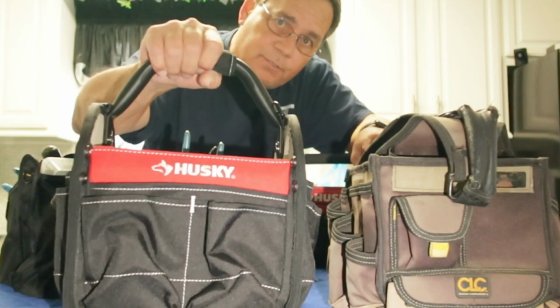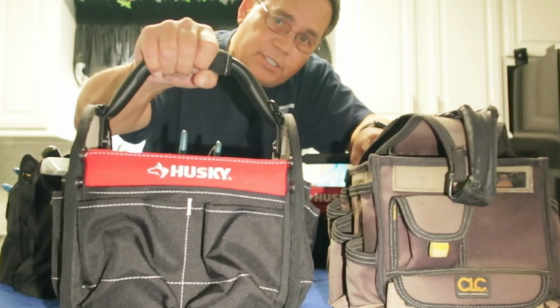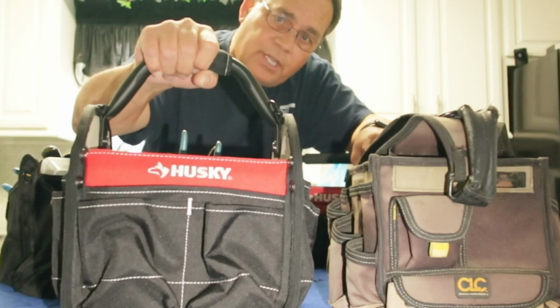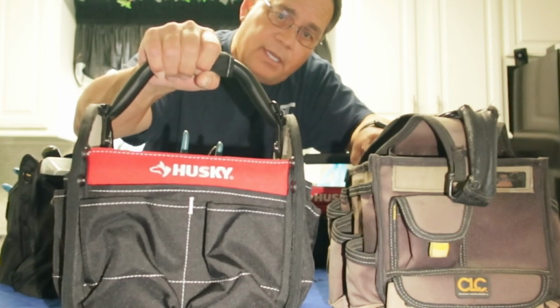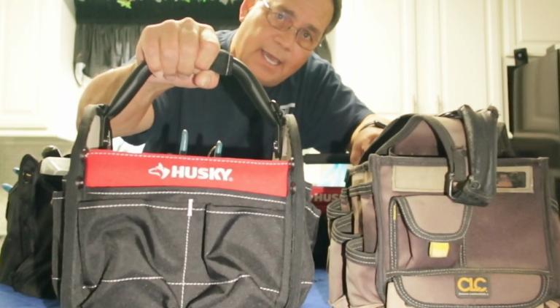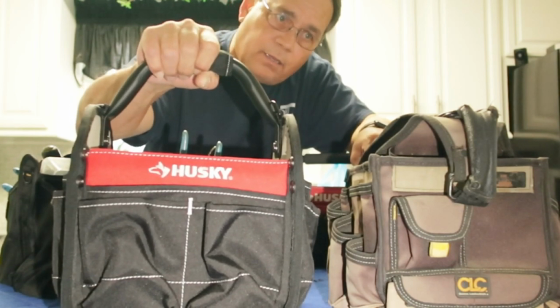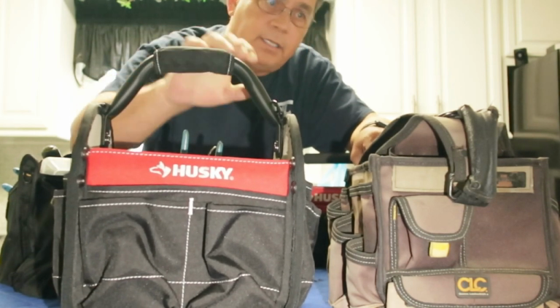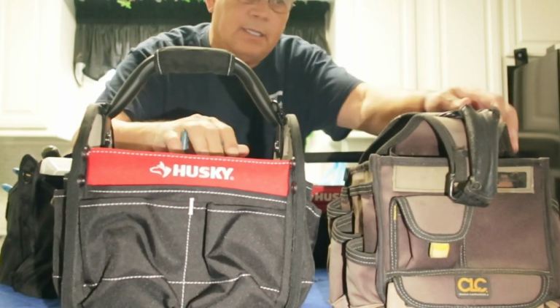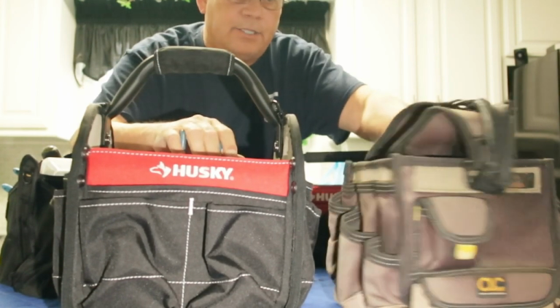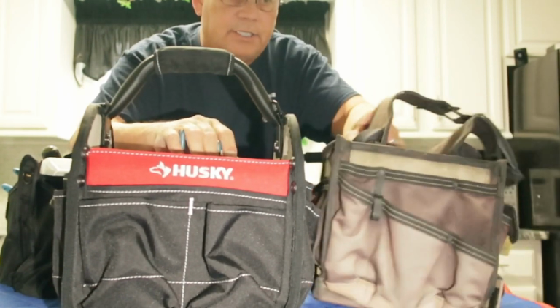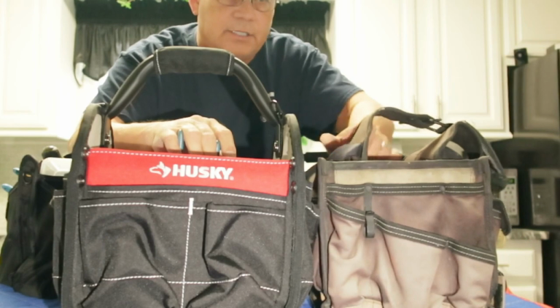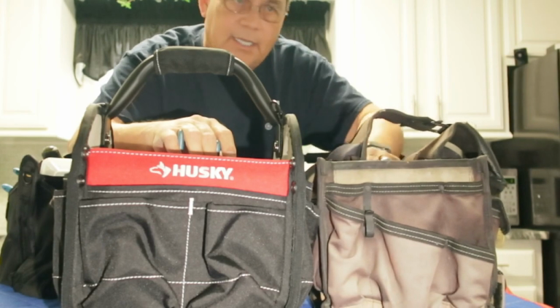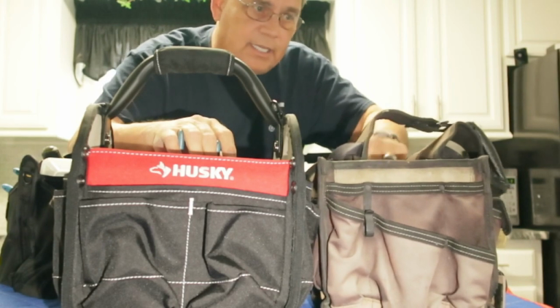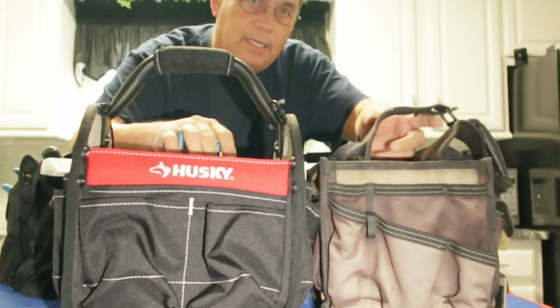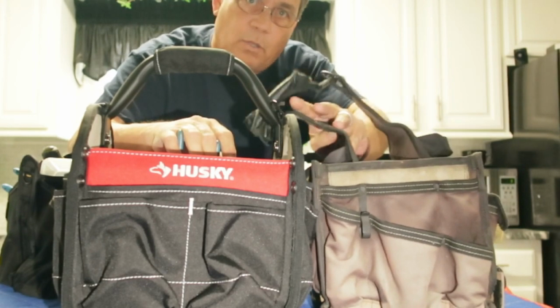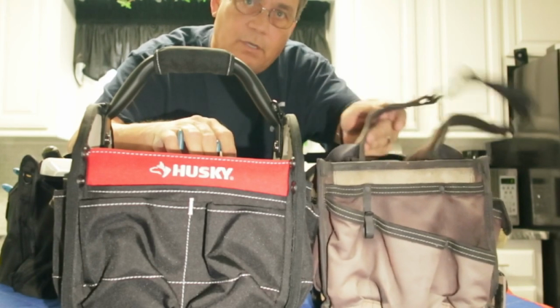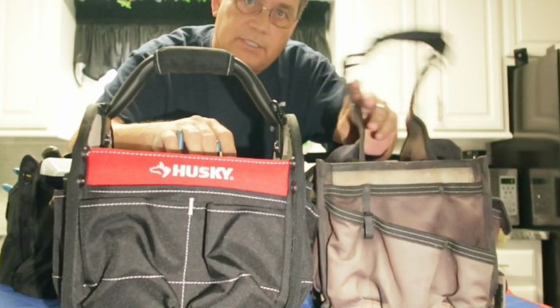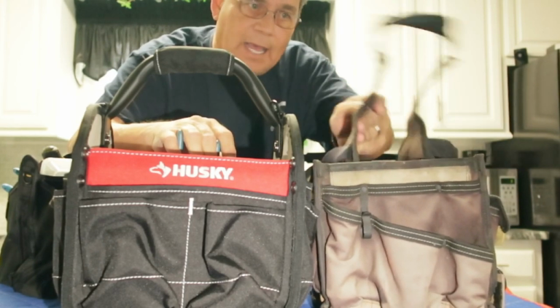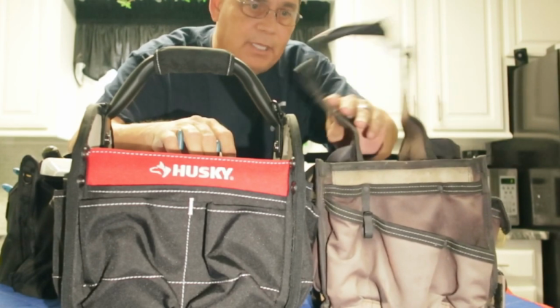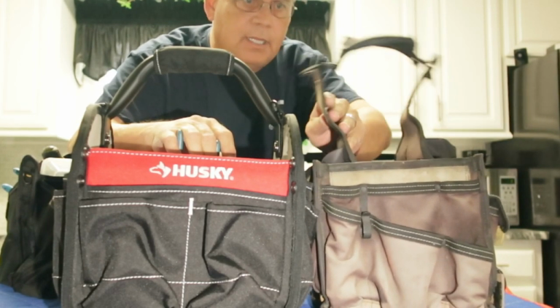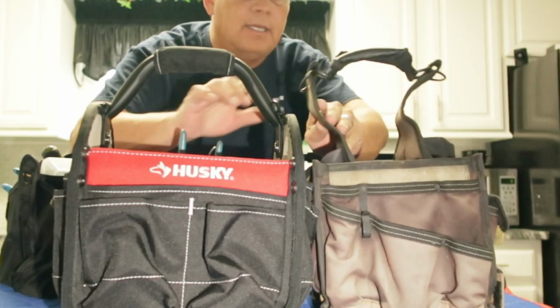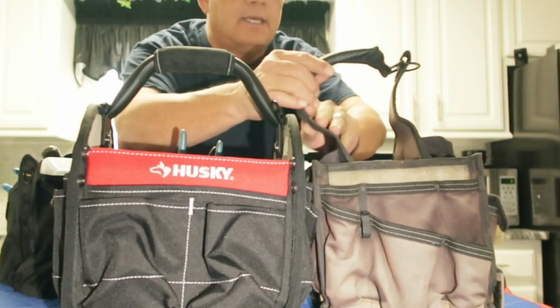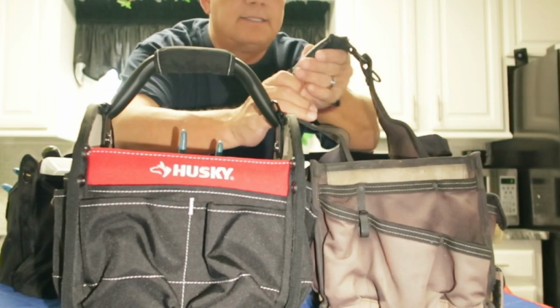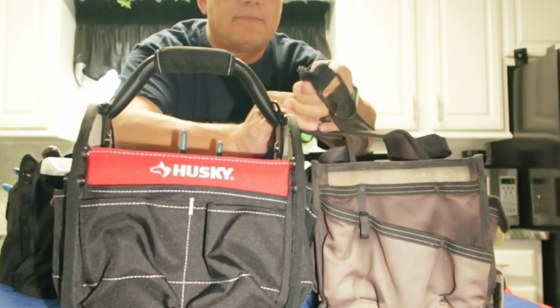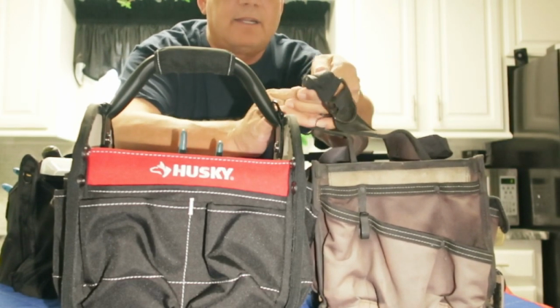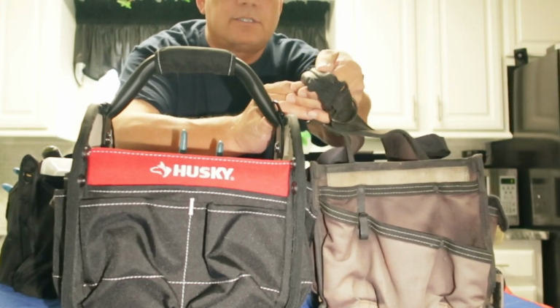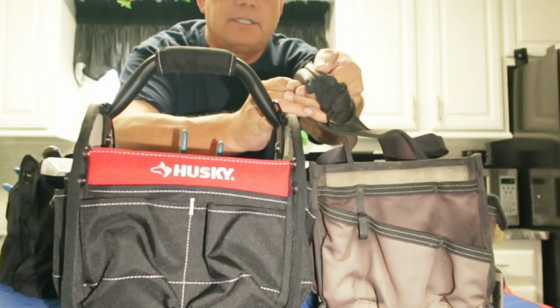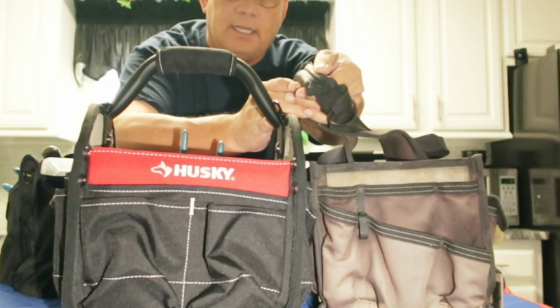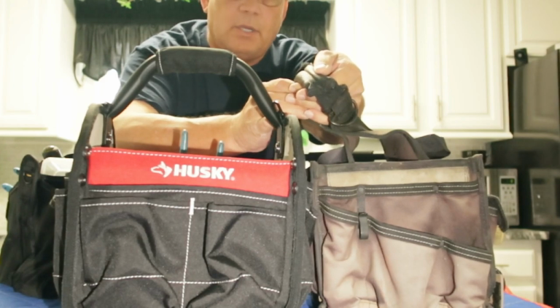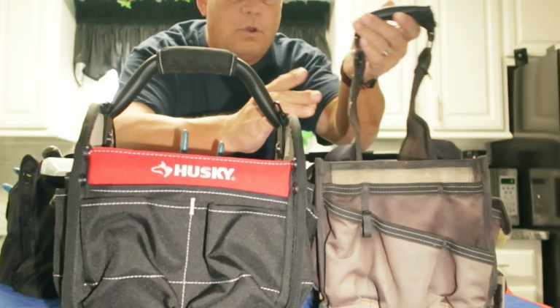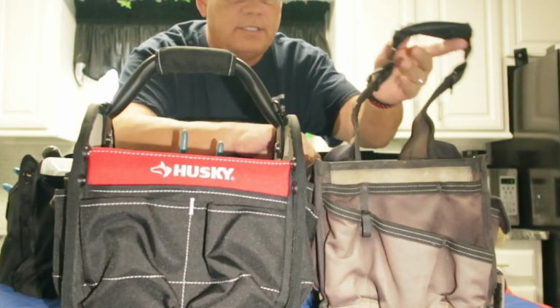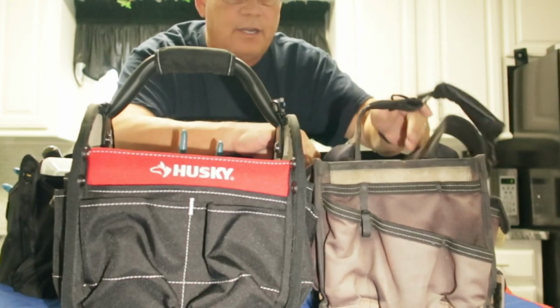Like a good sturdy handle. As you can see on the CLC, it folds over — it's floppy. The ends of the handles start to get a little bit worn and tattered.